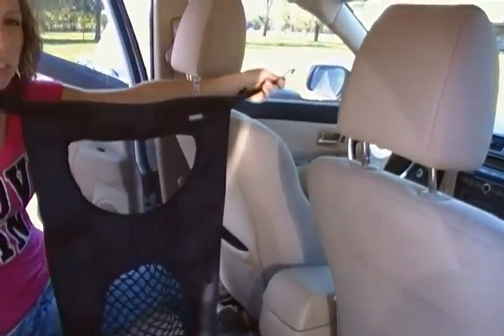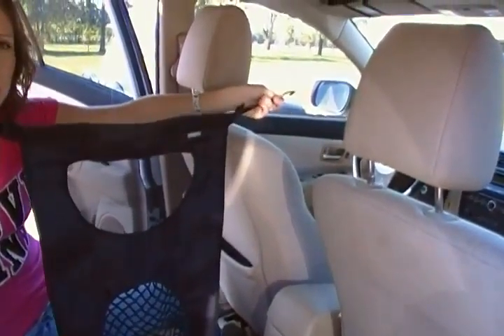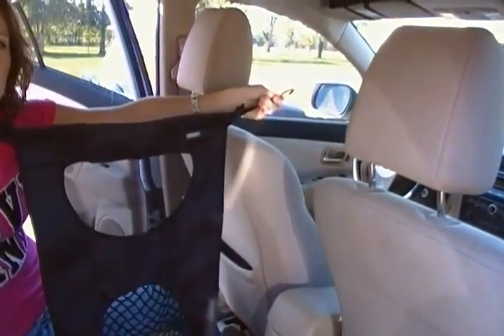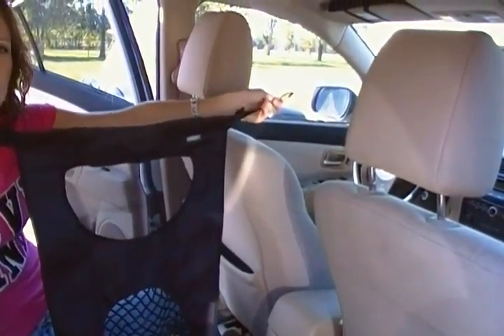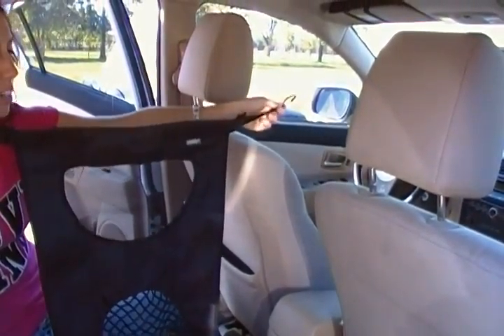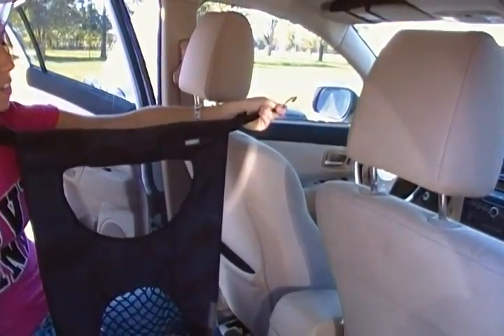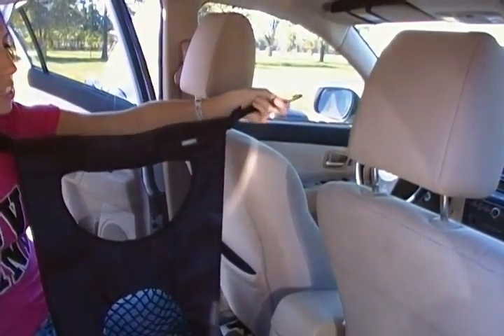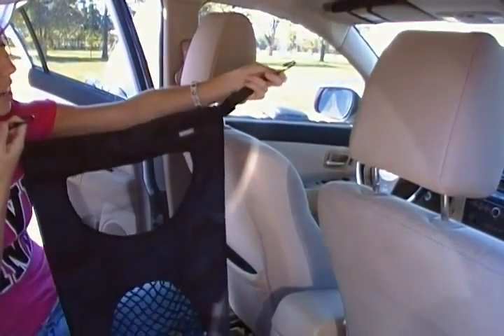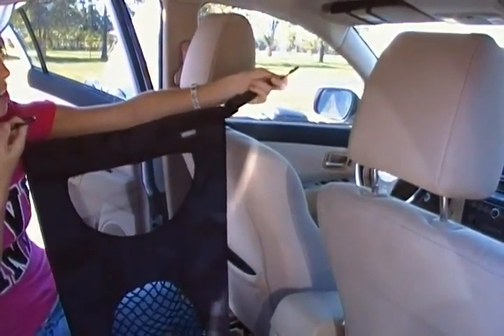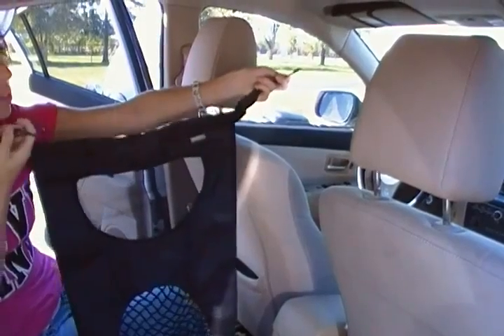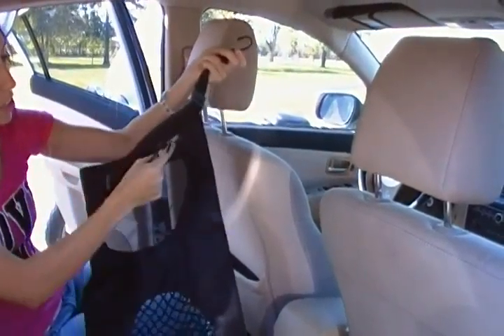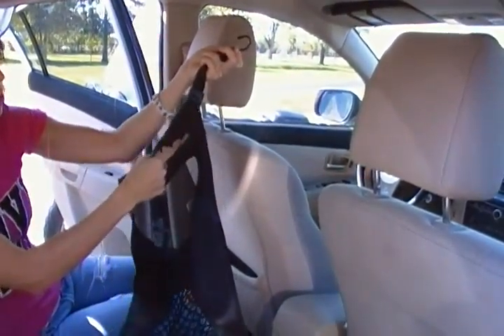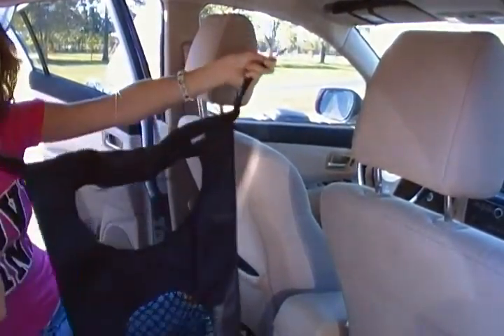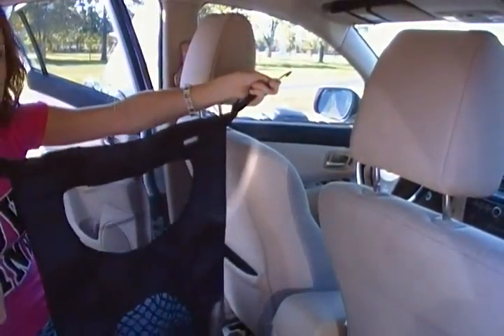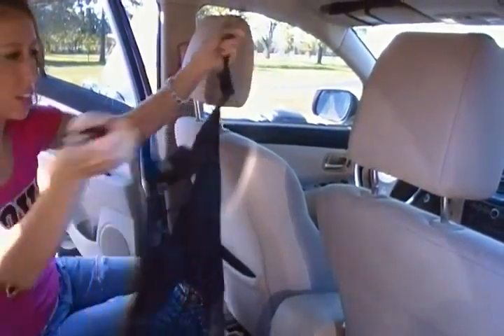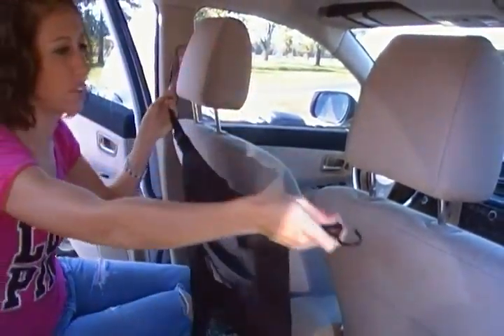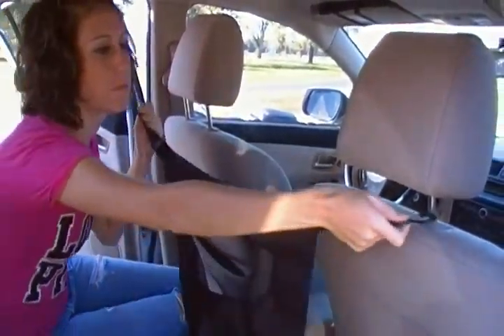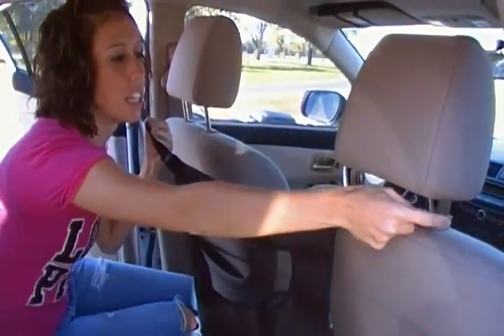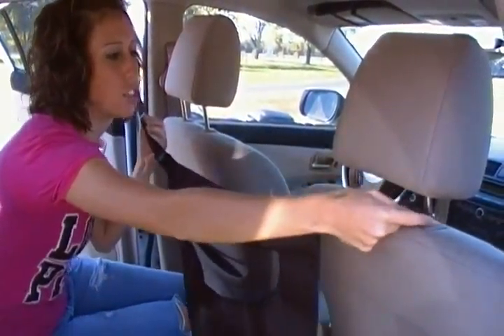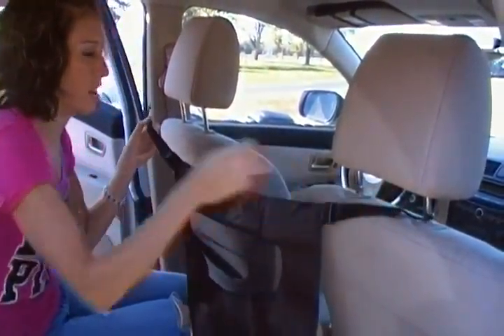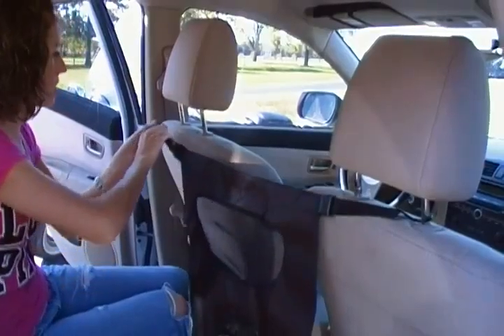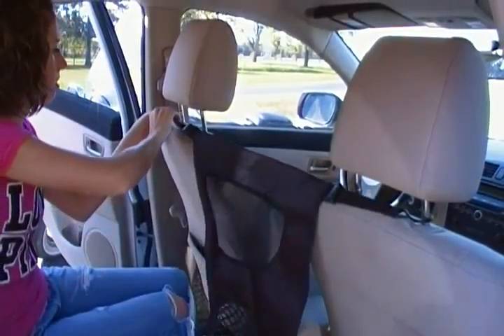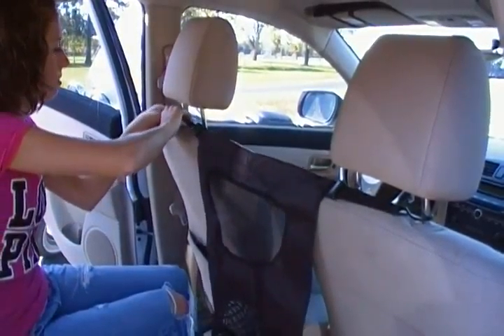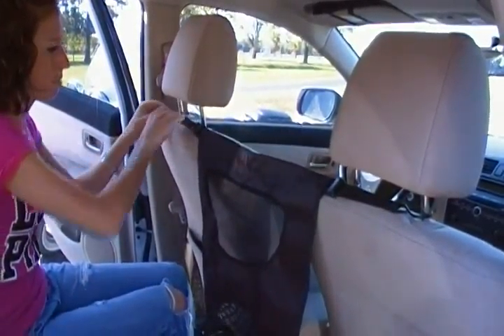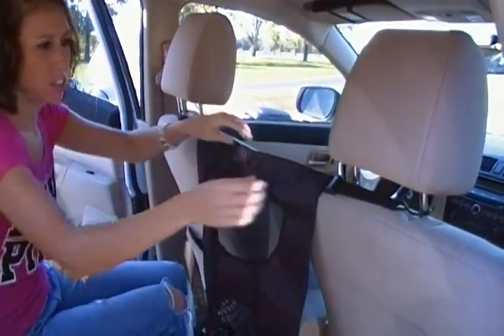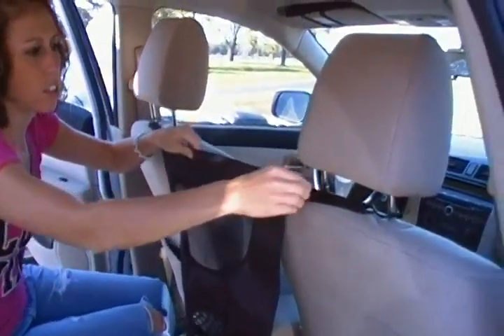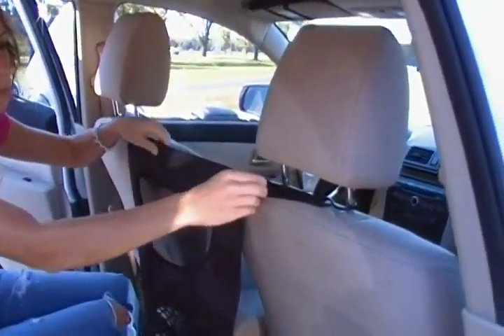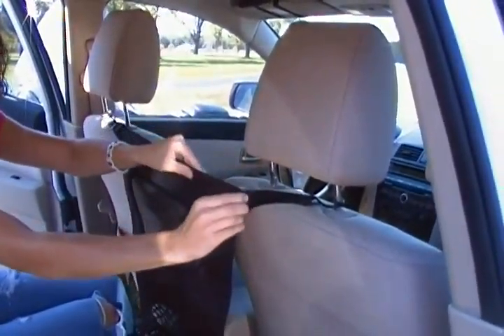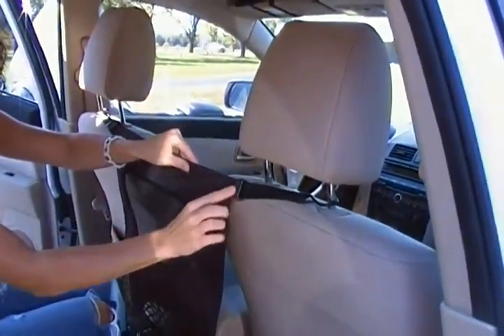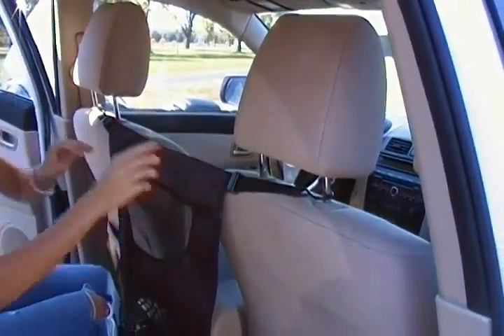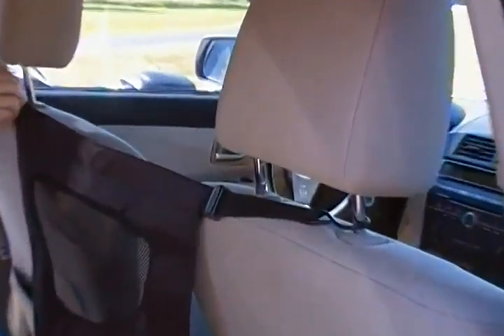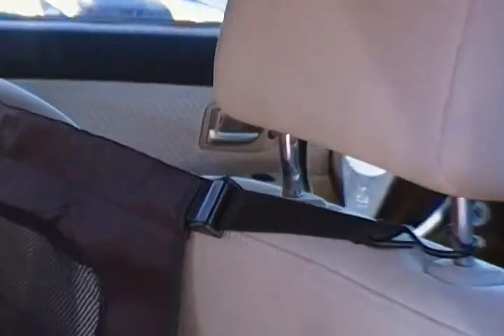After purchasing your Bergen pet barrier, now you will install it. Make sure the Bergen logo is facing the front of the car and attach to the headrest. Make sure the freedom locks are locked in place tightly.